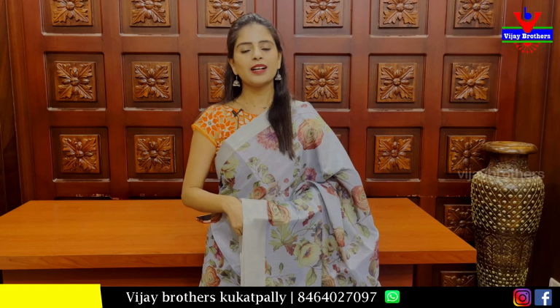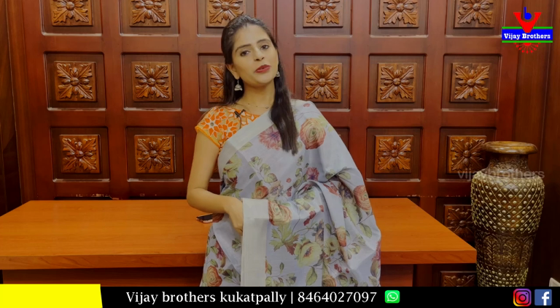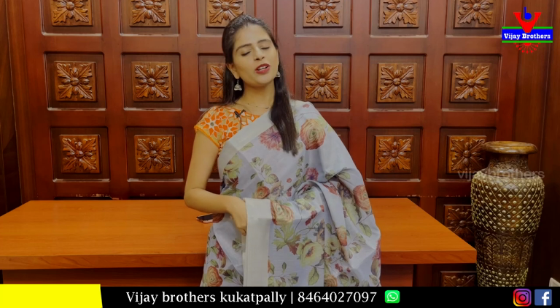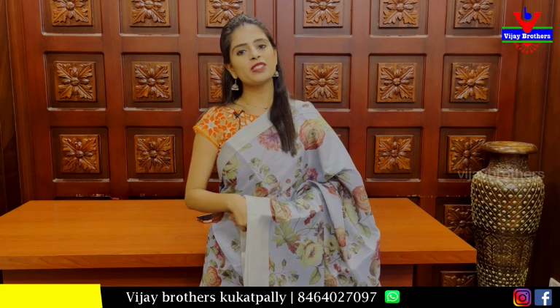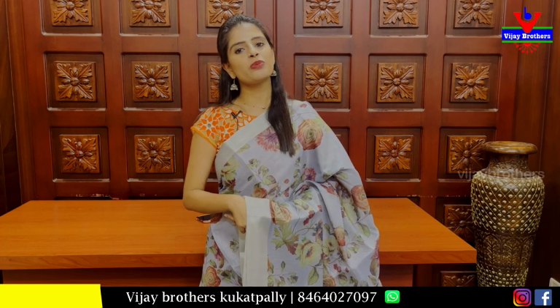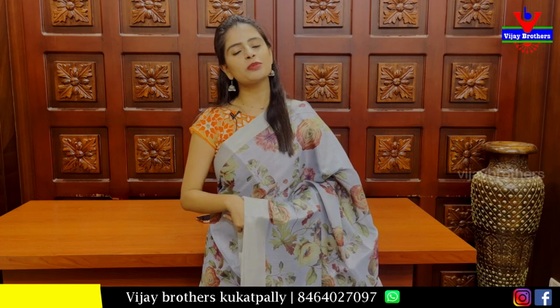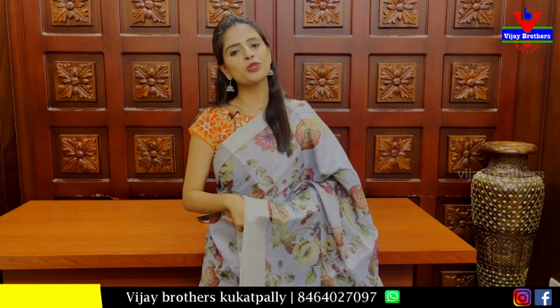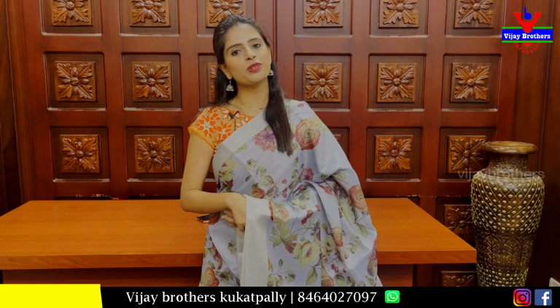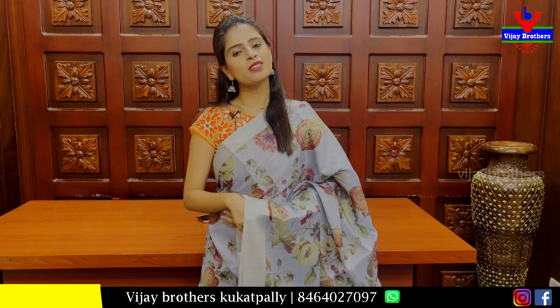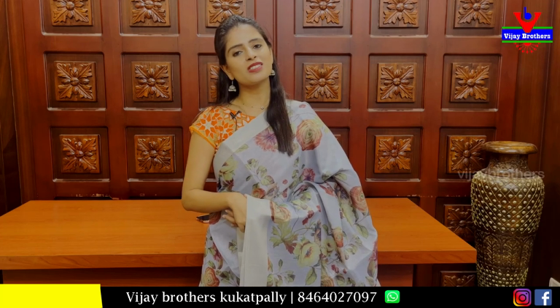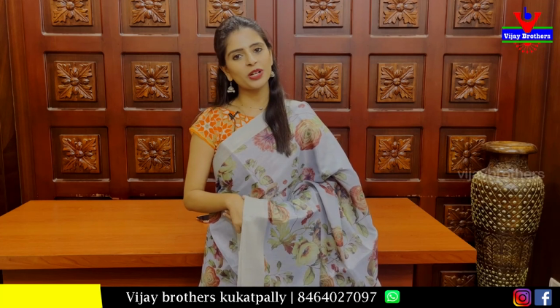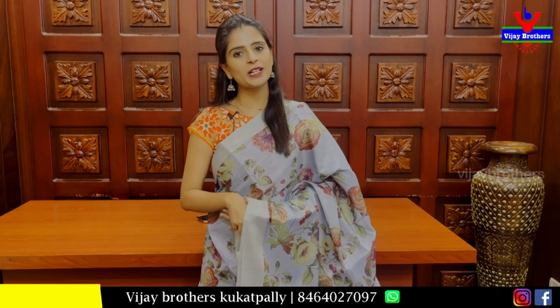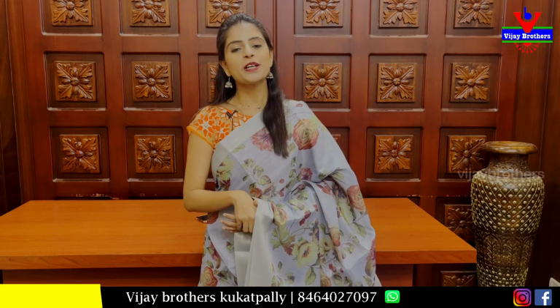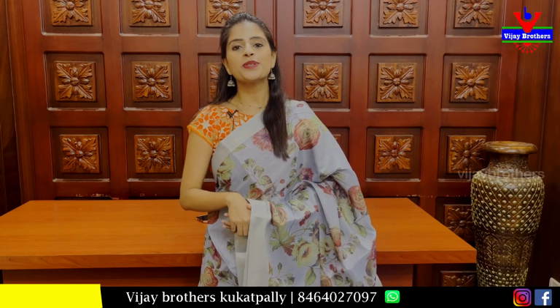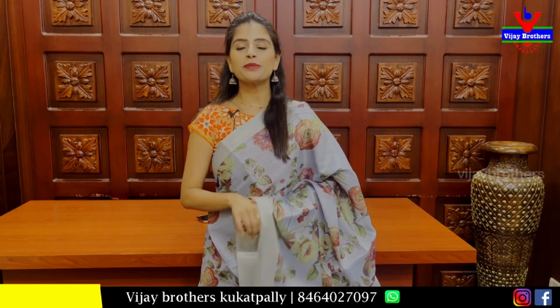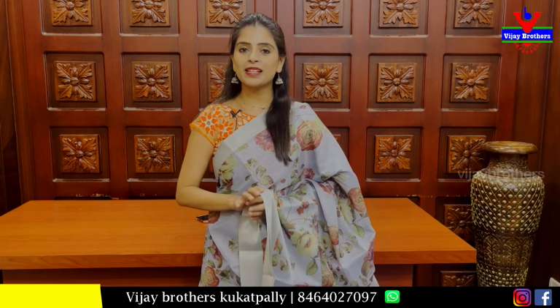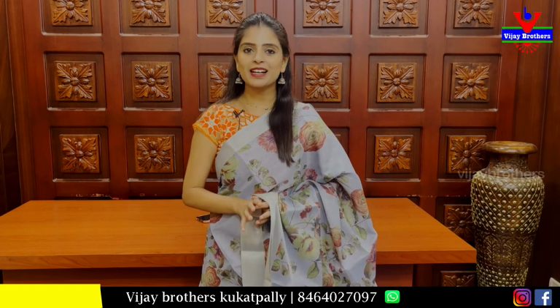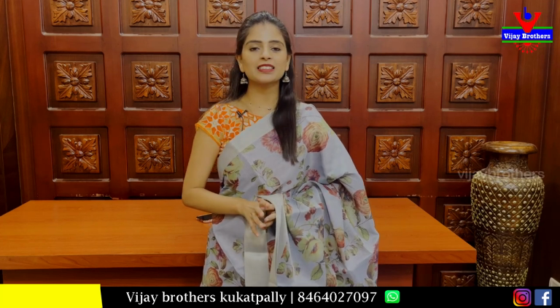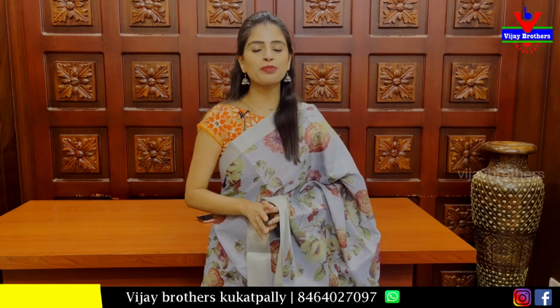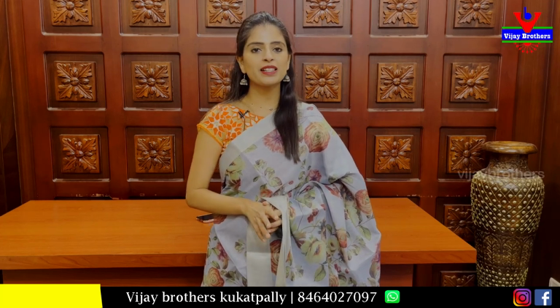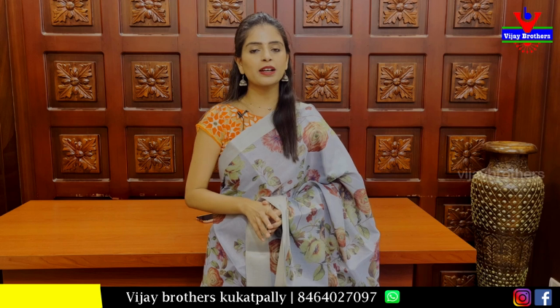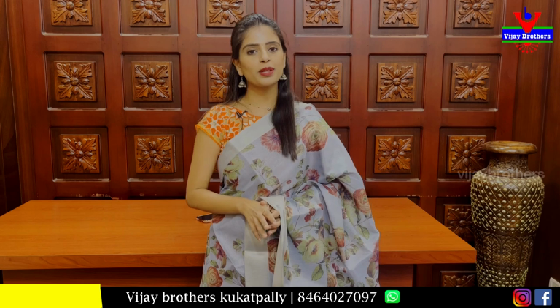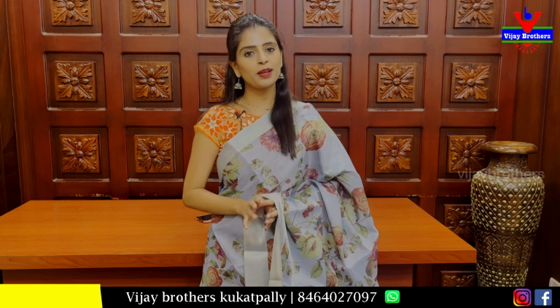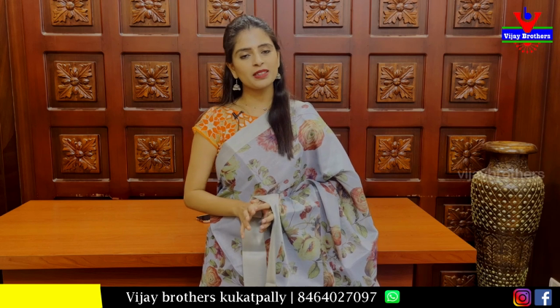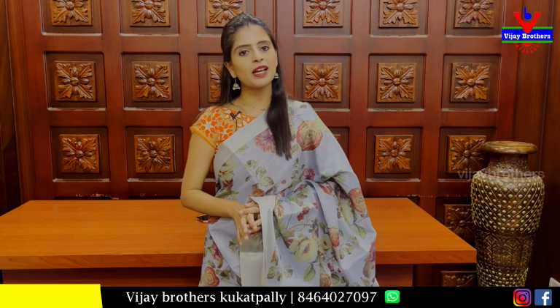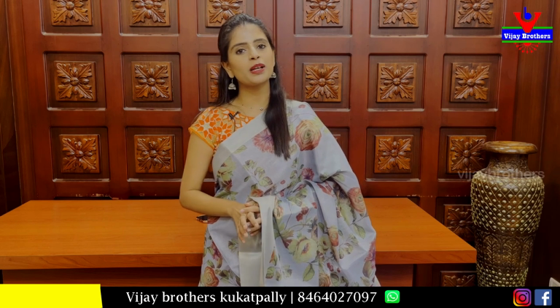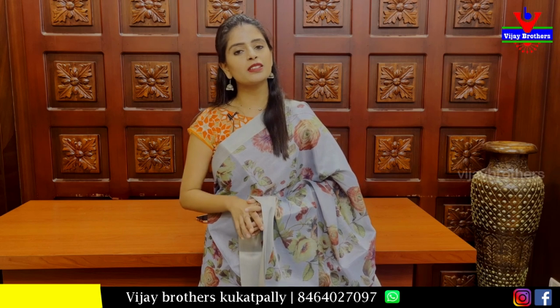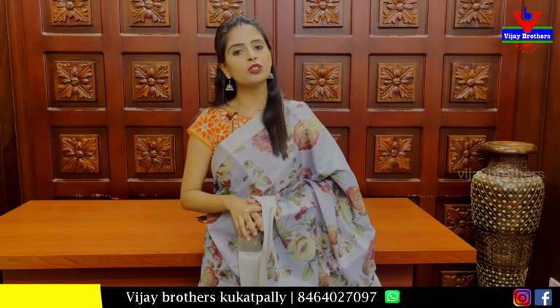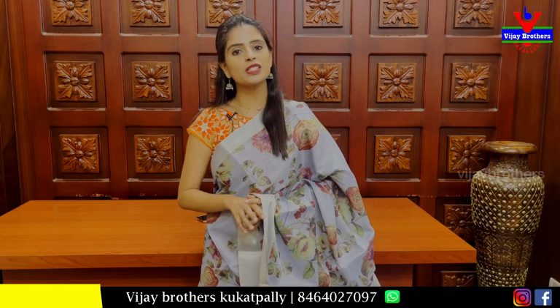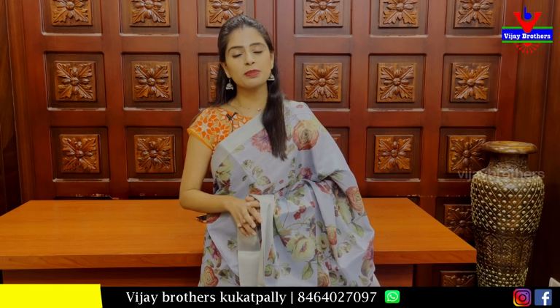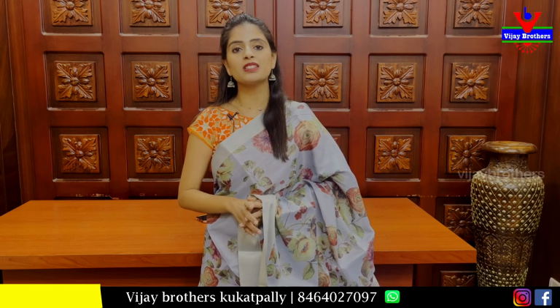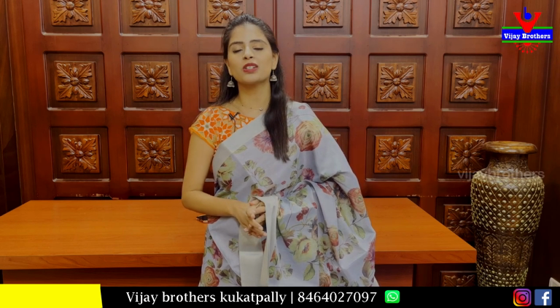Hello all, Namaste. Welcome to Vijay Brothers. This is Monica. We are going to start with Ashadom sales and we are going to get 30 to 60% discount.